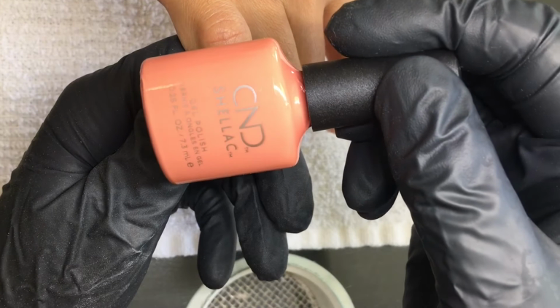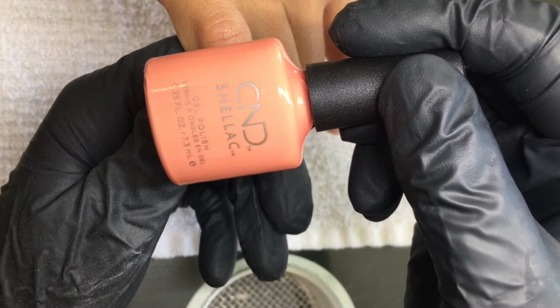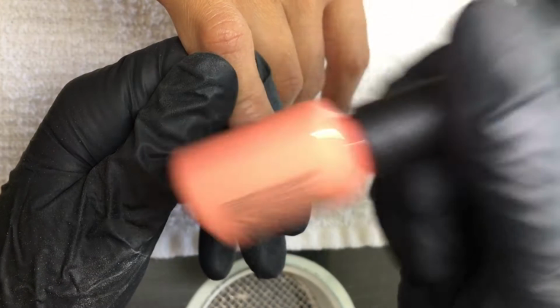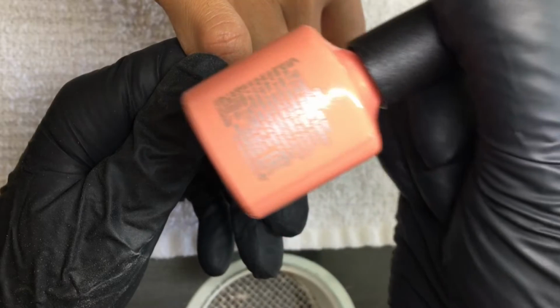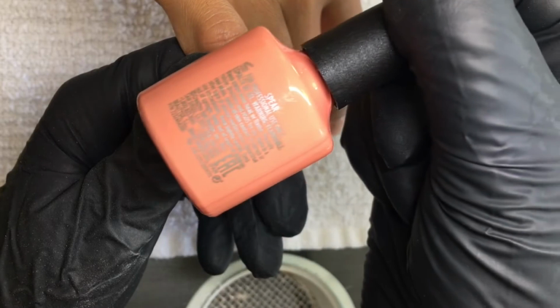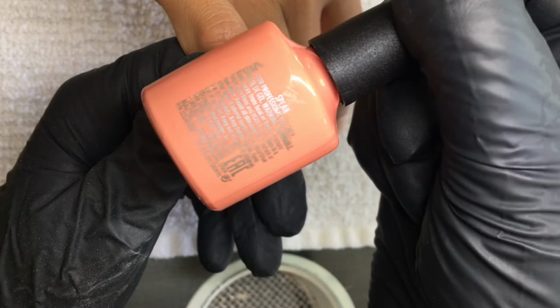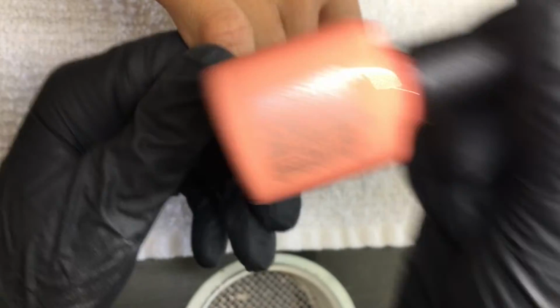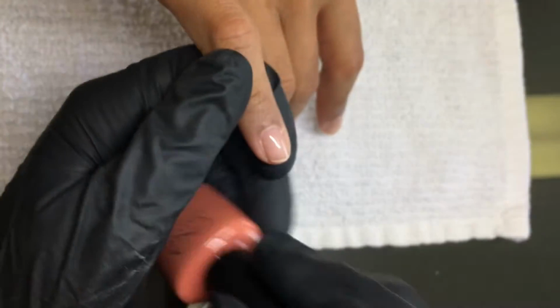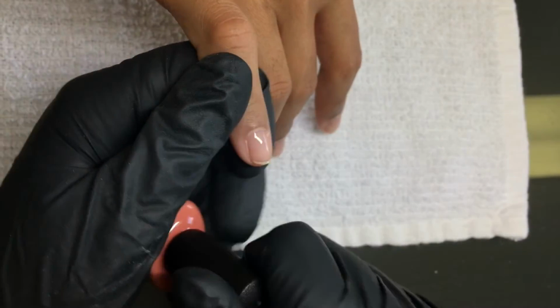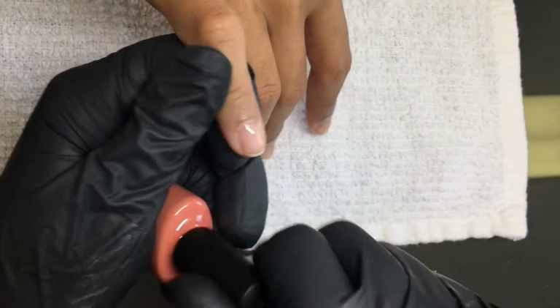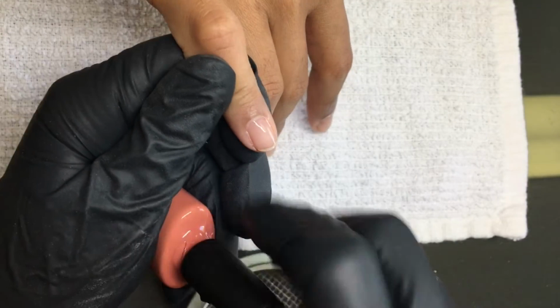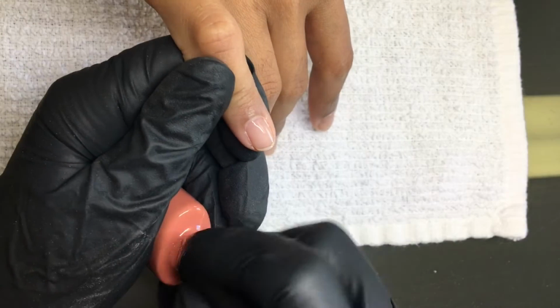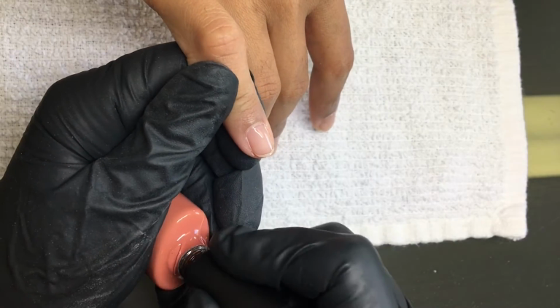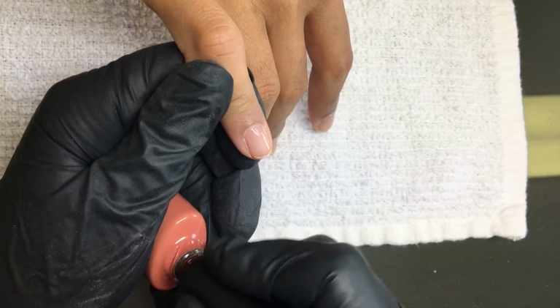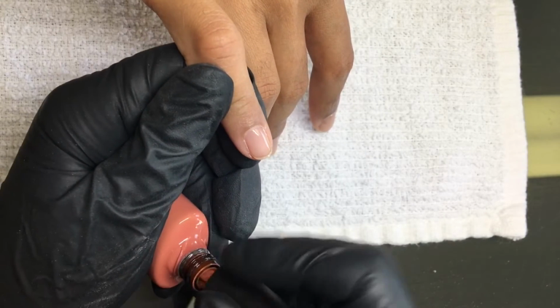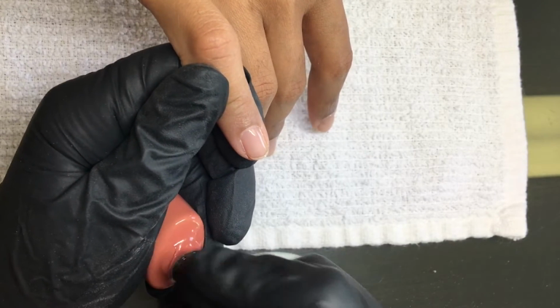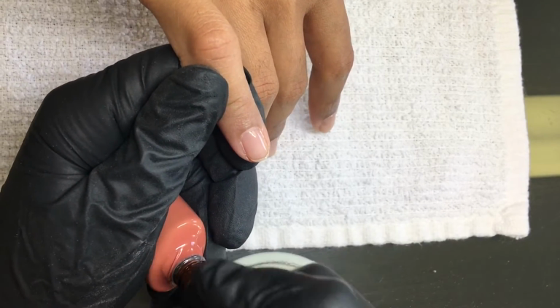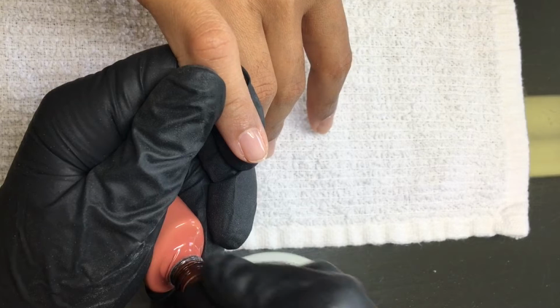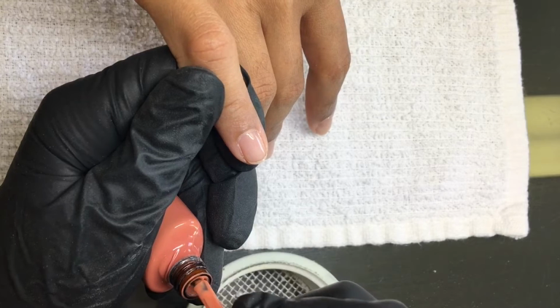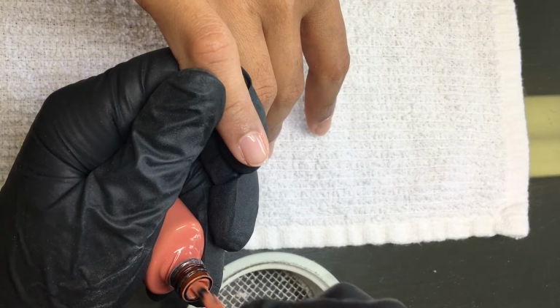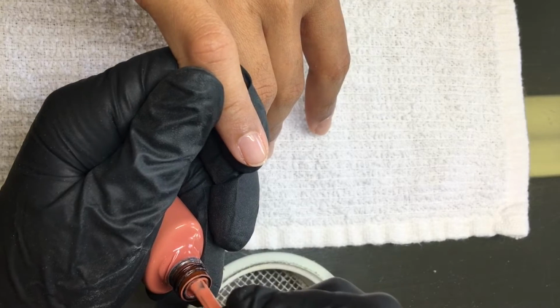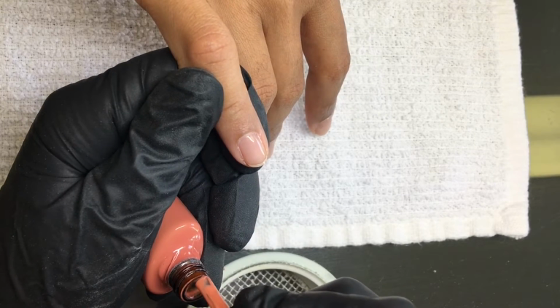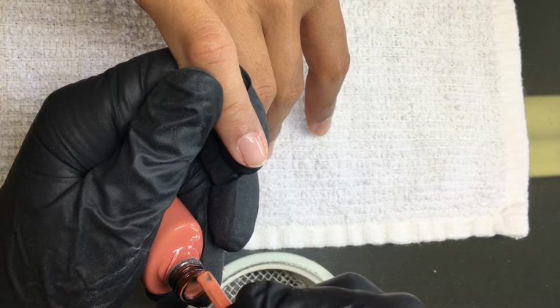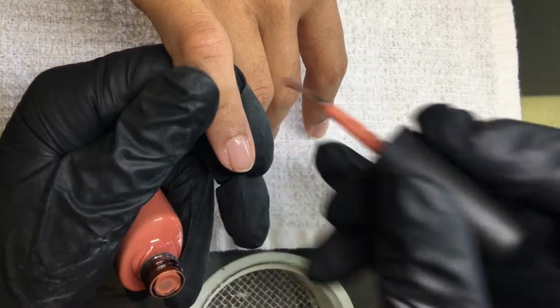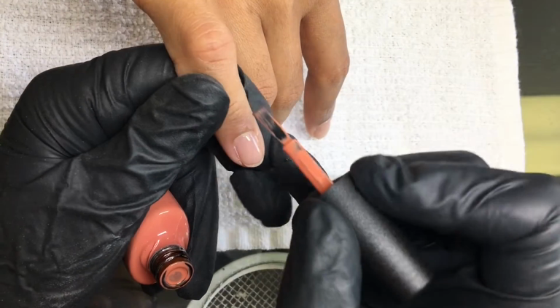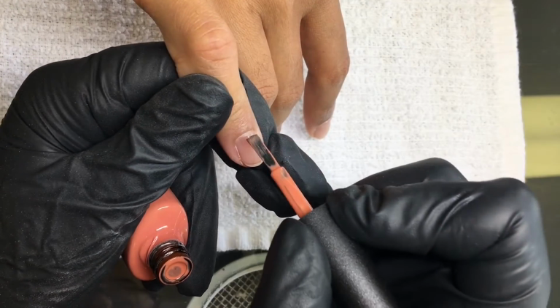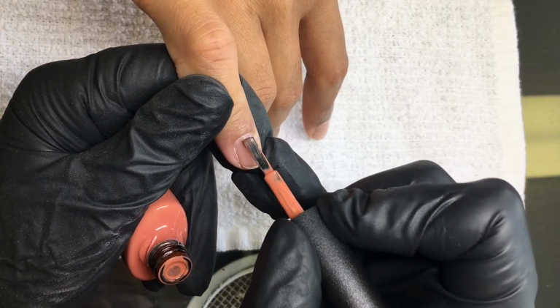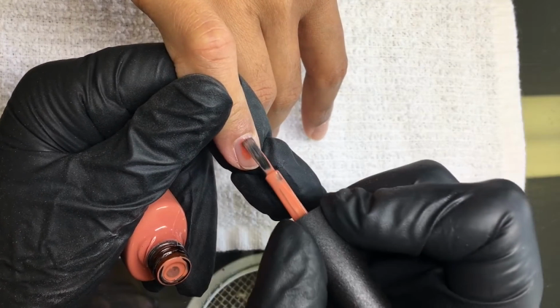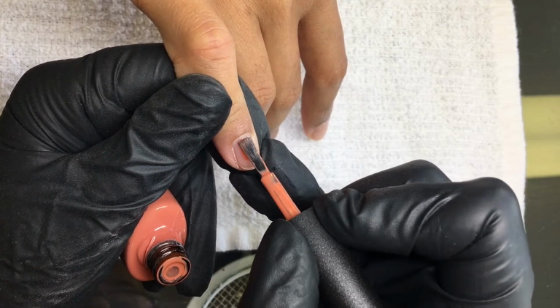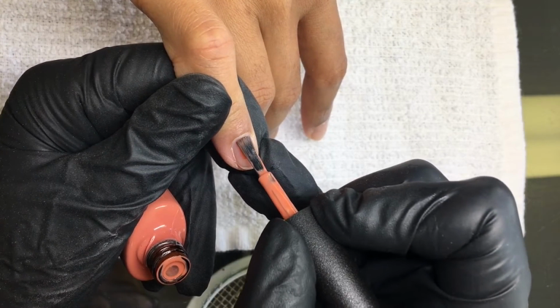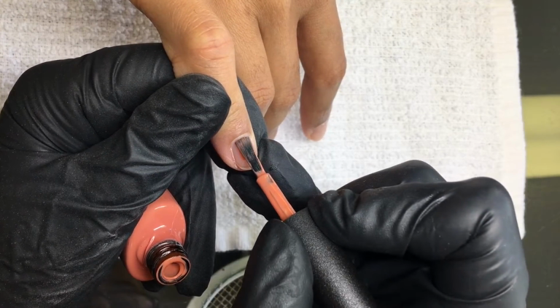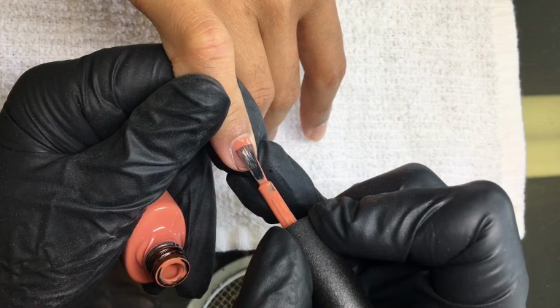Hello, it's Anna from the Salon Life. Today I wanted to share with you a quick video that I filmed yesterday of an application of CND Shellac color called Spear from their Fall 2018 collection called Wild Earth.